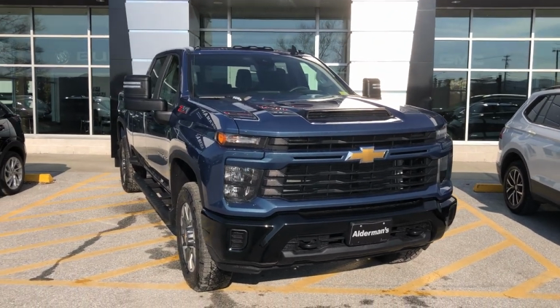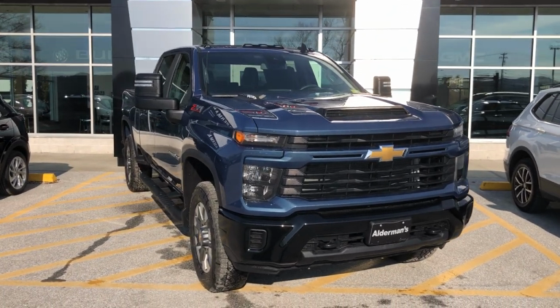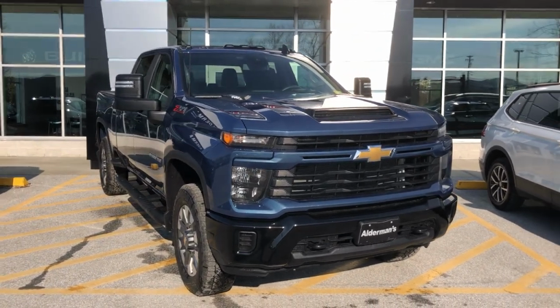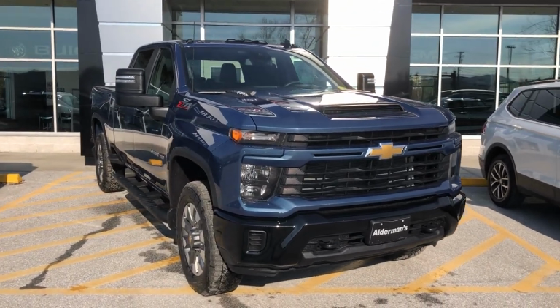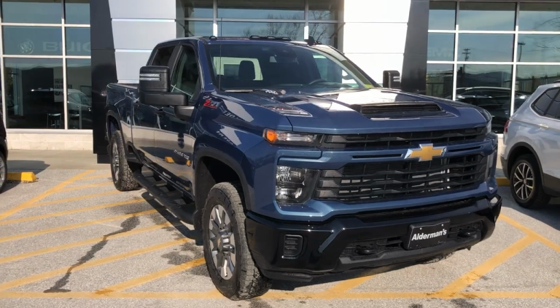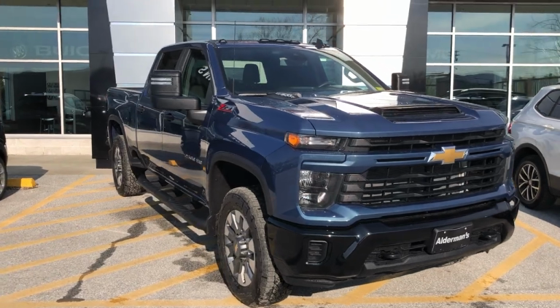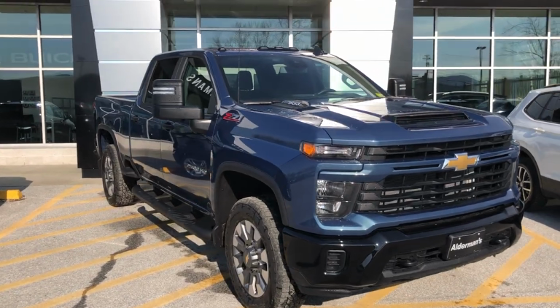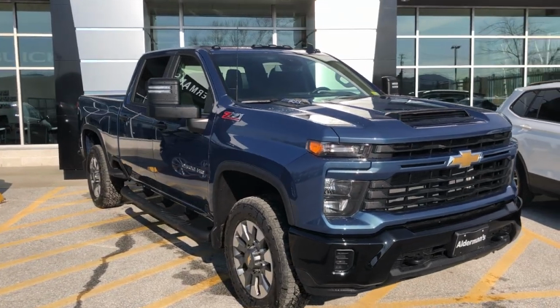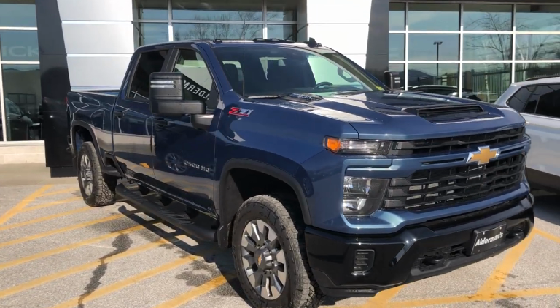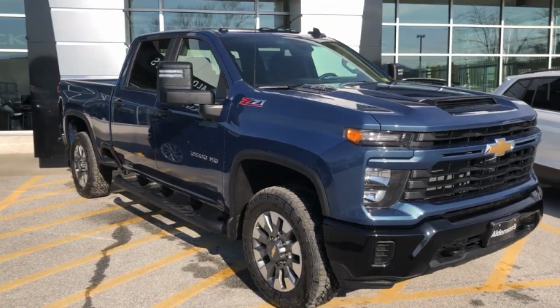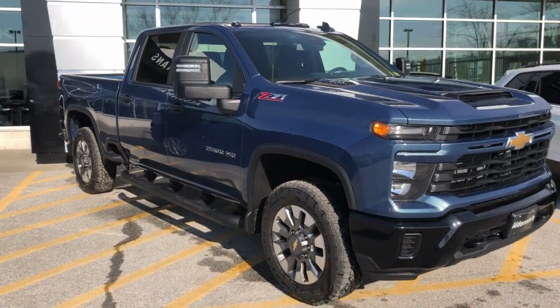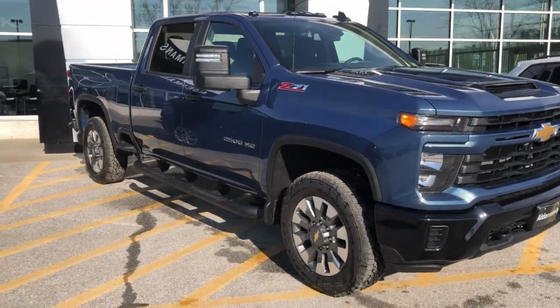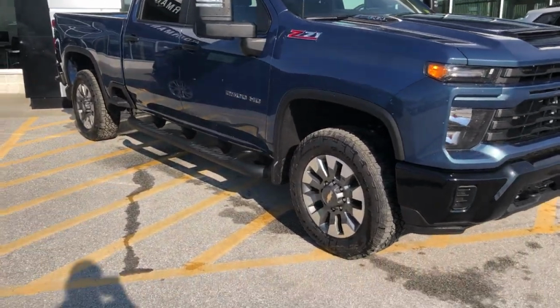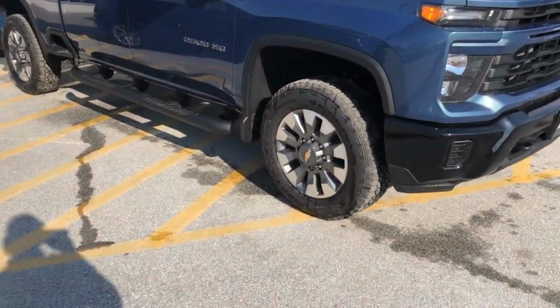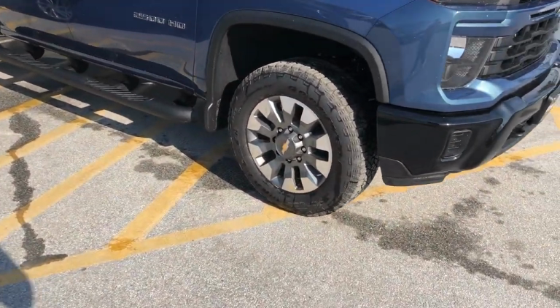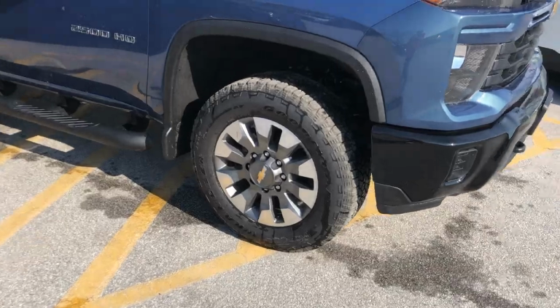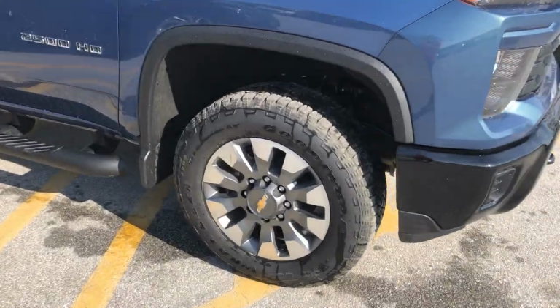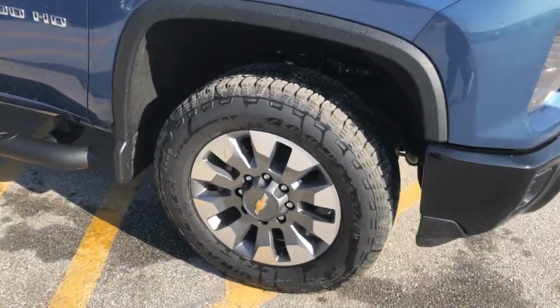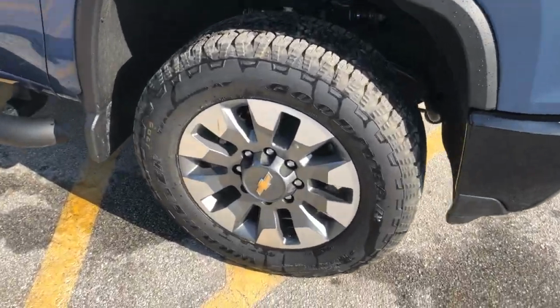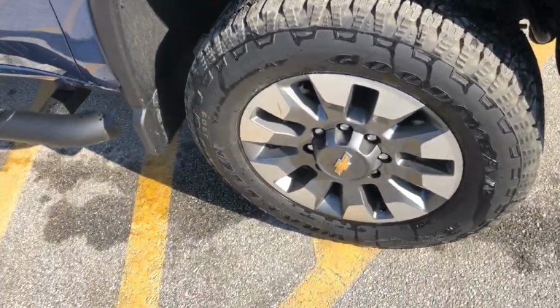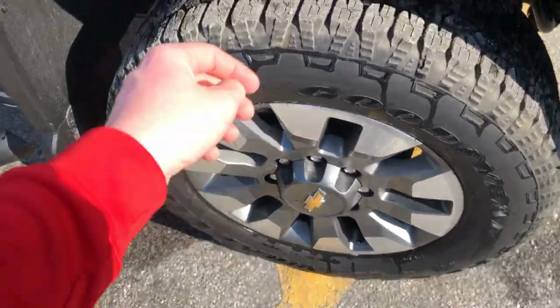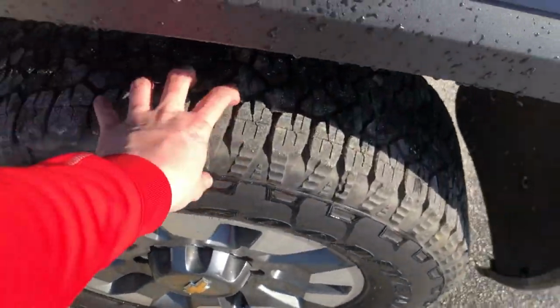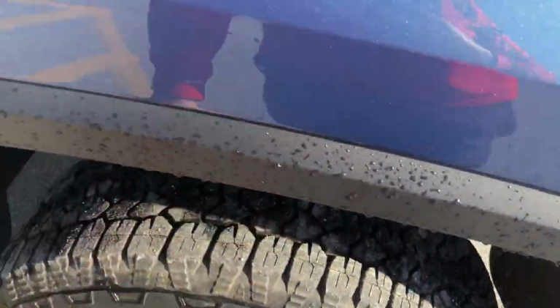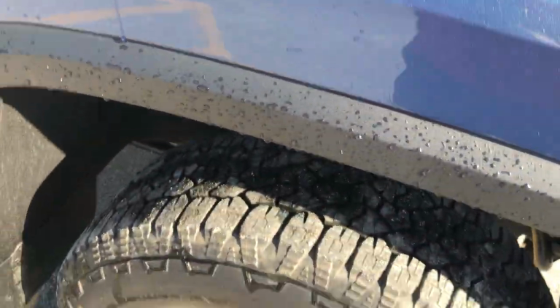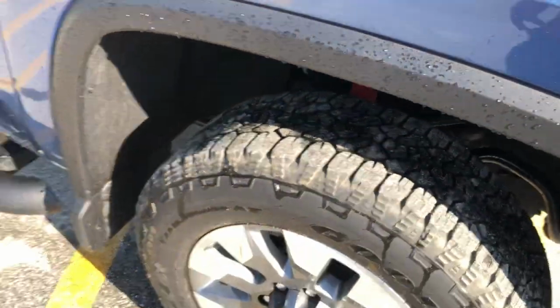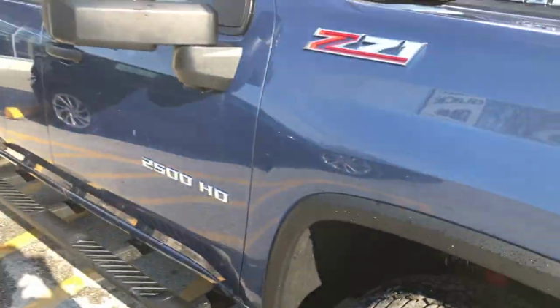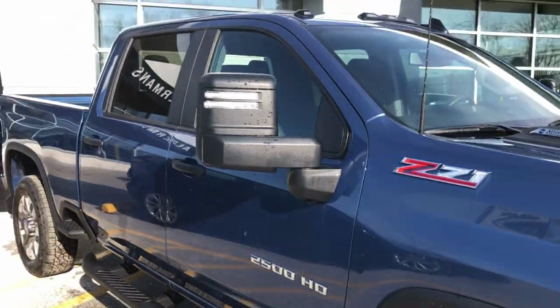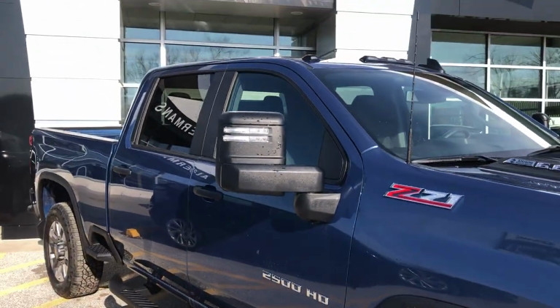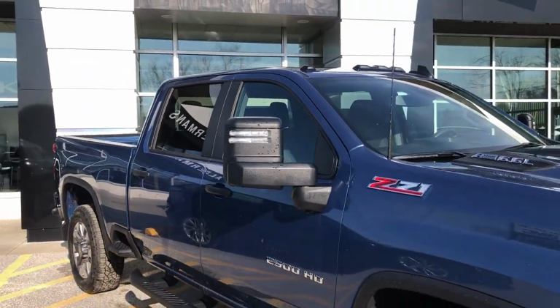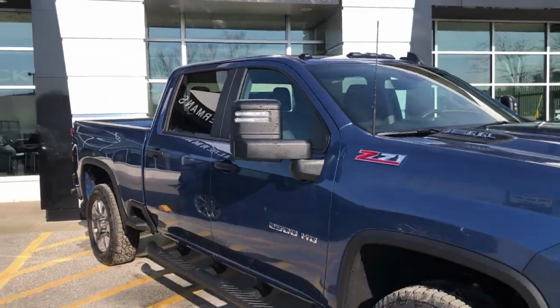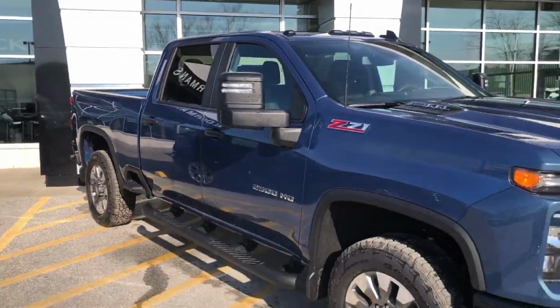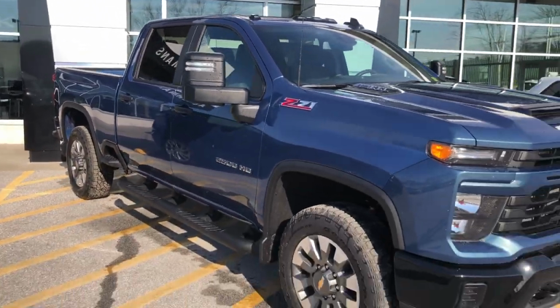We've got the blacked-out tow hooks up front here, LED headlights all around, and two-tone aluminum wheels. These are 20s with Goodyear Wrangler tires. You've also got directionals on the mirror there, with the lights.